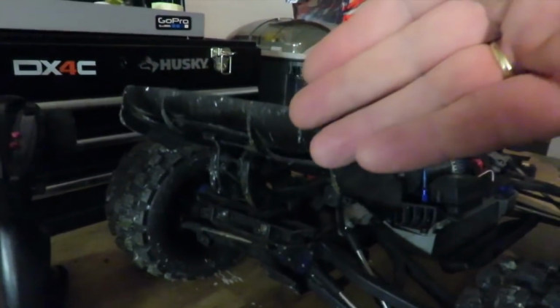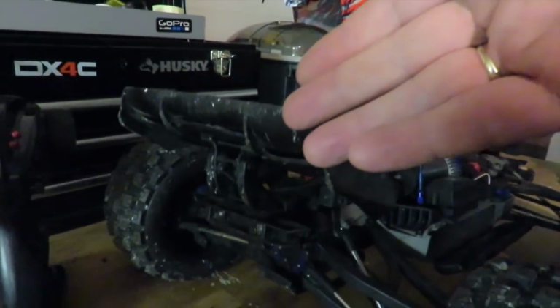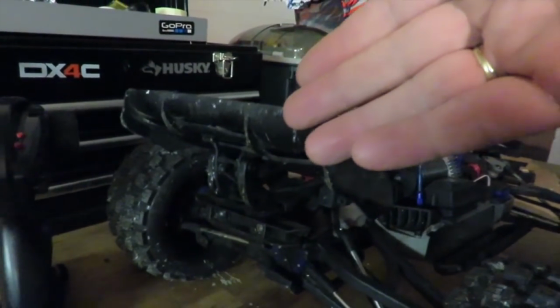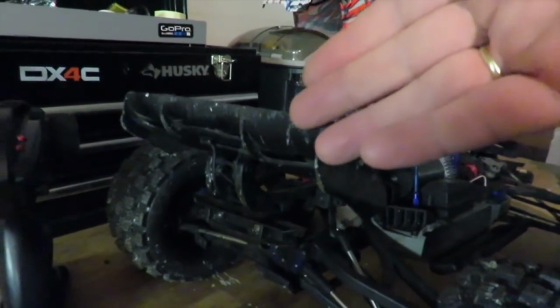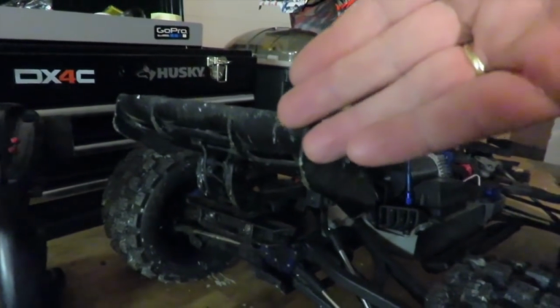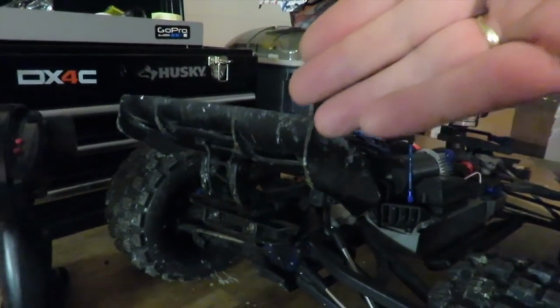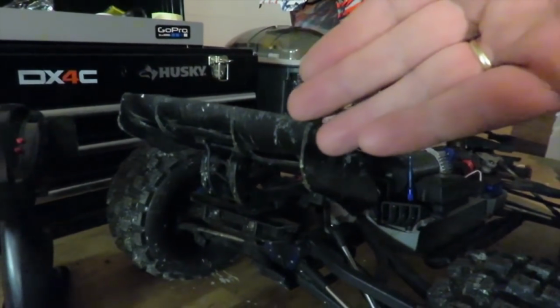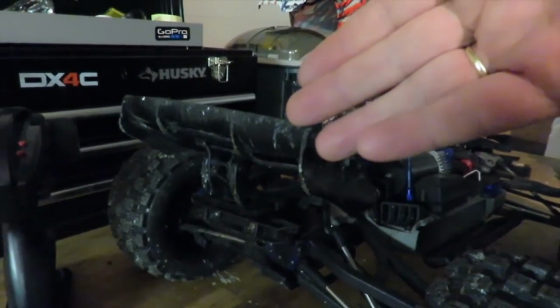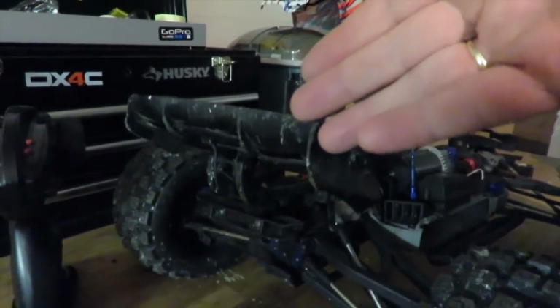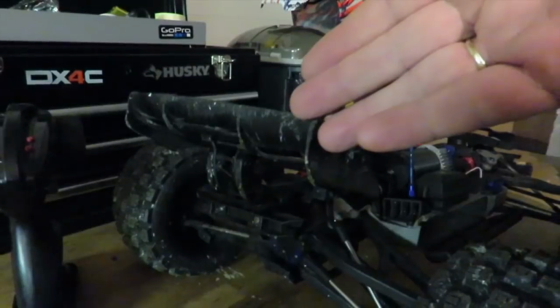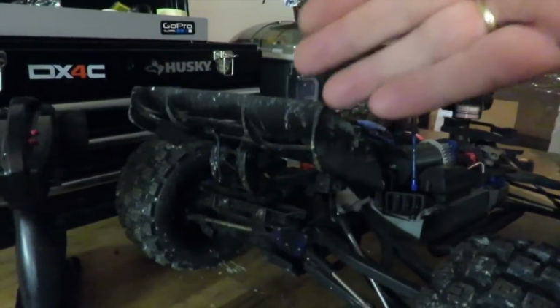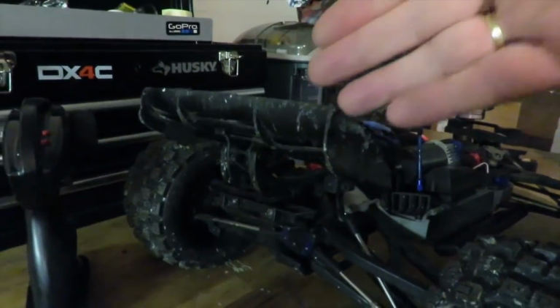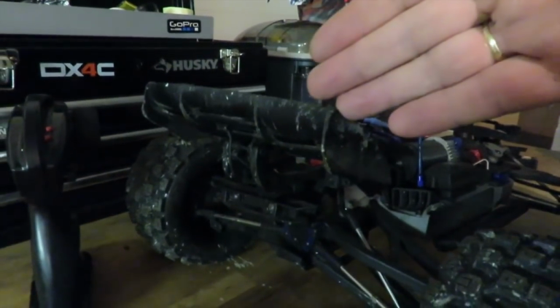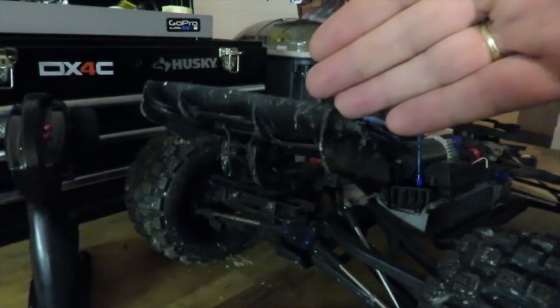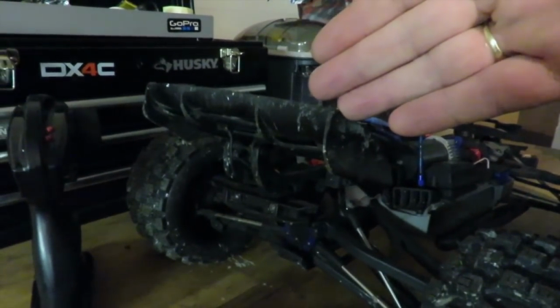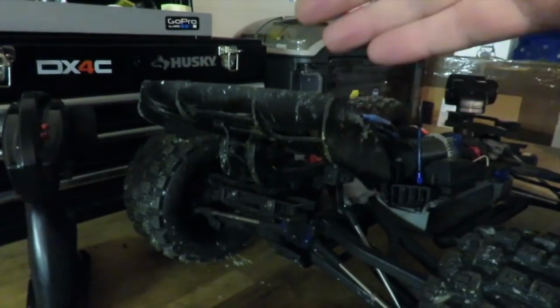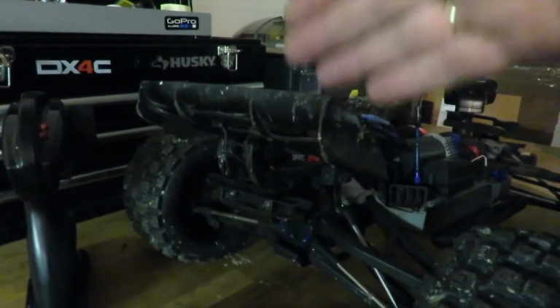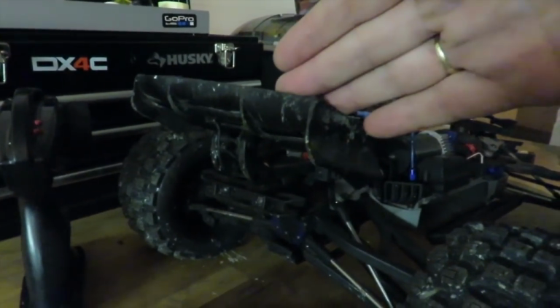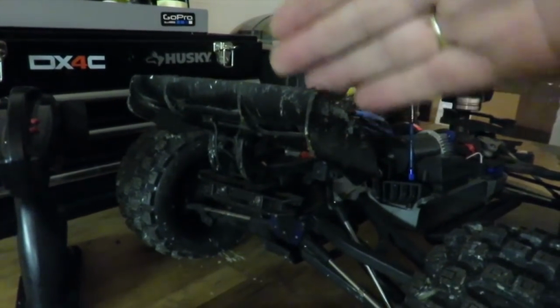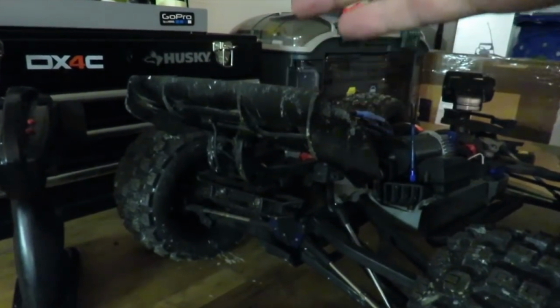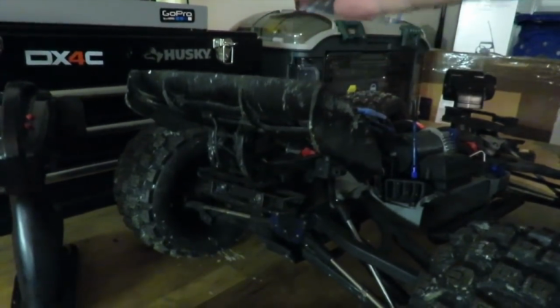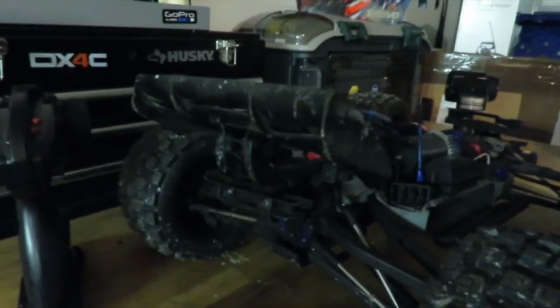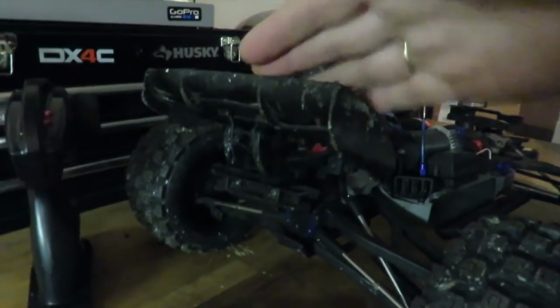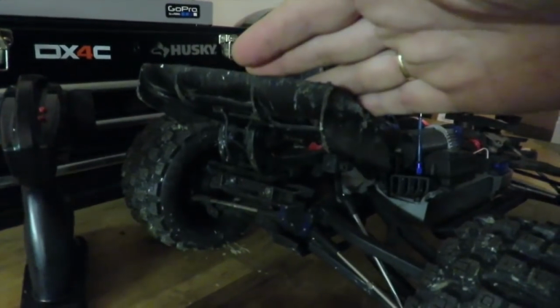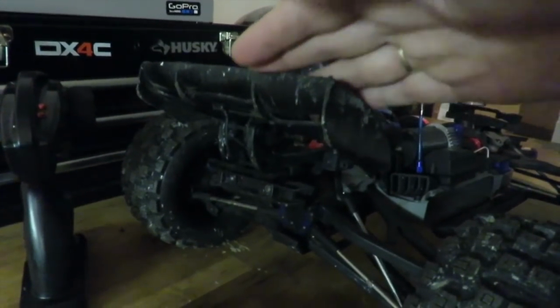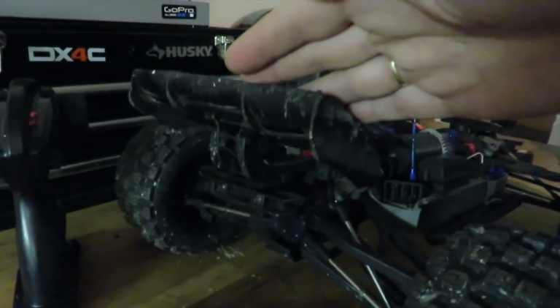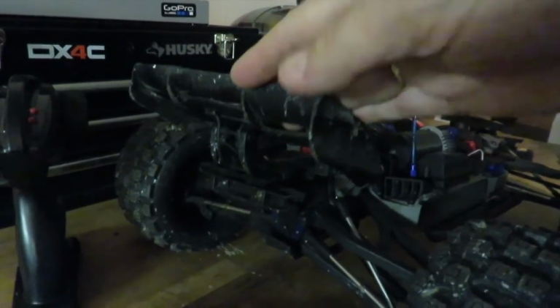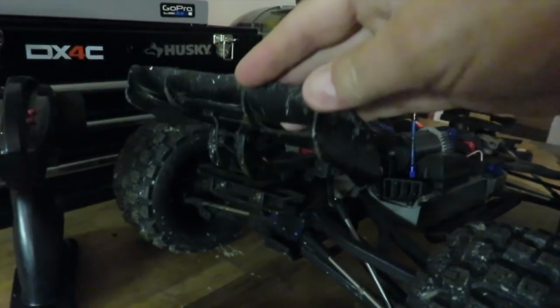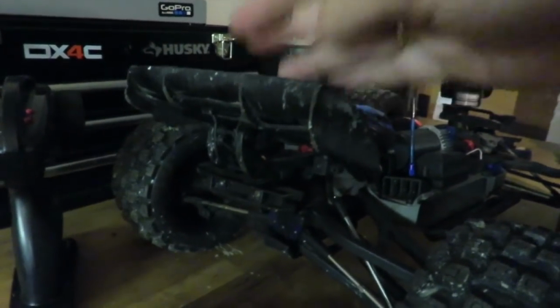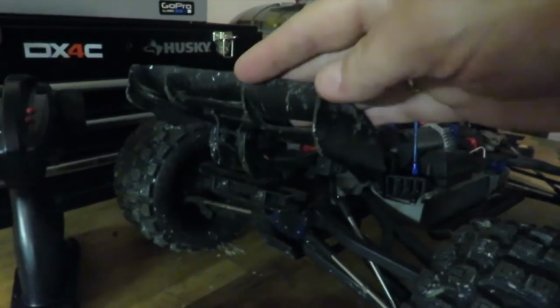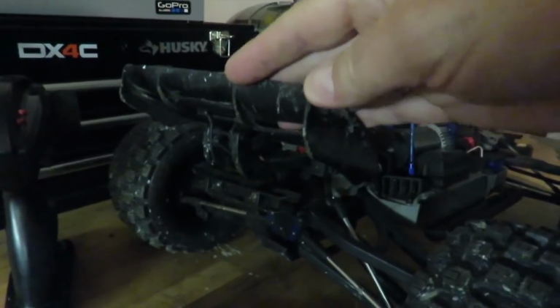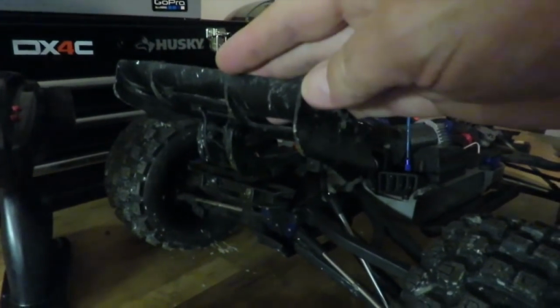RPM — I was hoping they would bring one out, but I've not been able to find one on their website as yet. If anyone could point me in the right direction to a Traxxas E-Revo 2.0 VXL rear wing mount made by somebody like RPM — a beefier one — then I would be most appreciative.